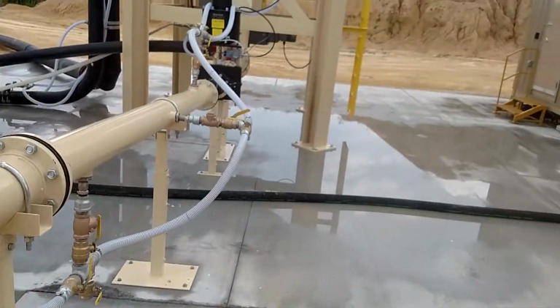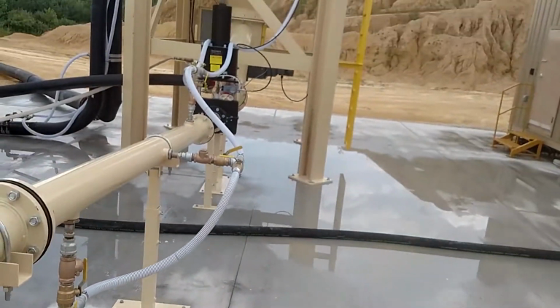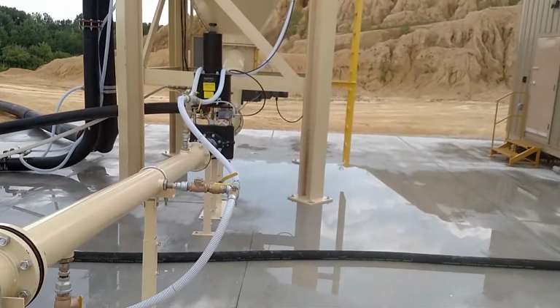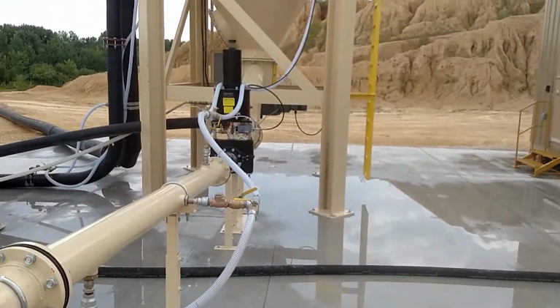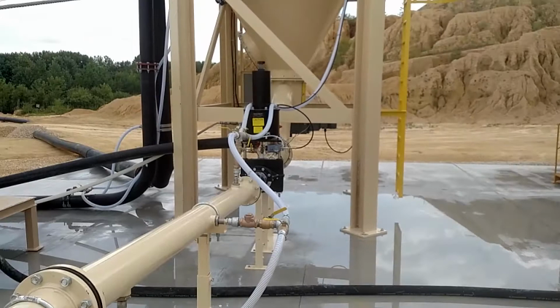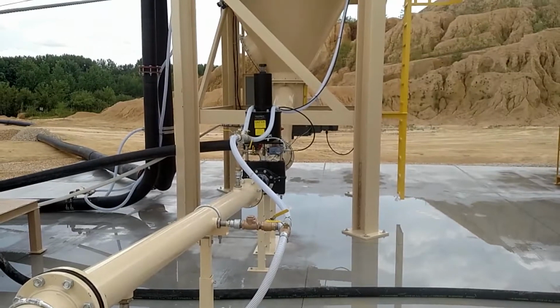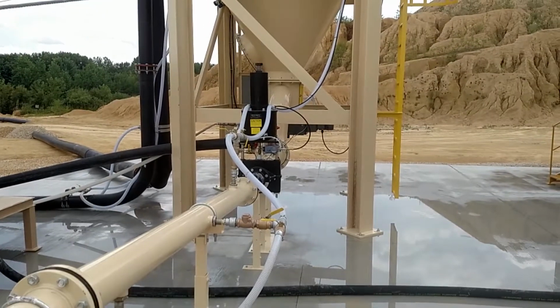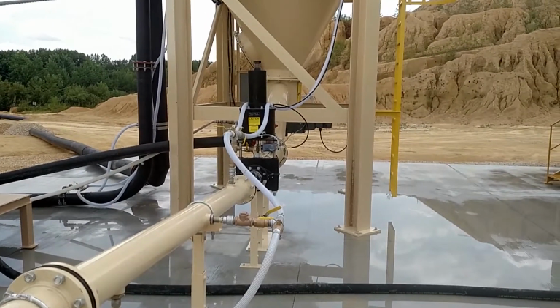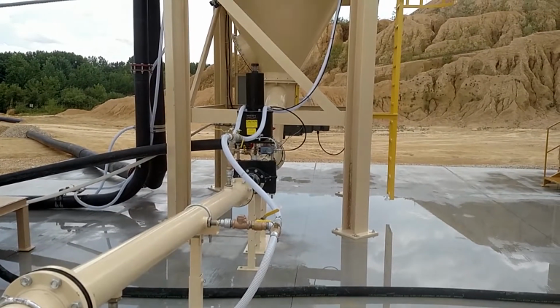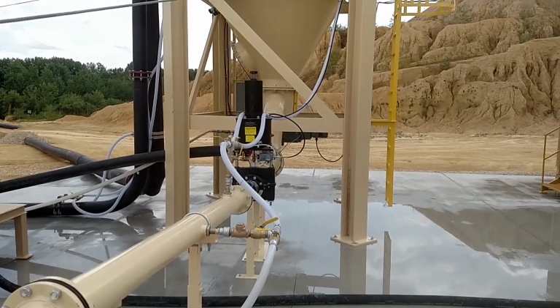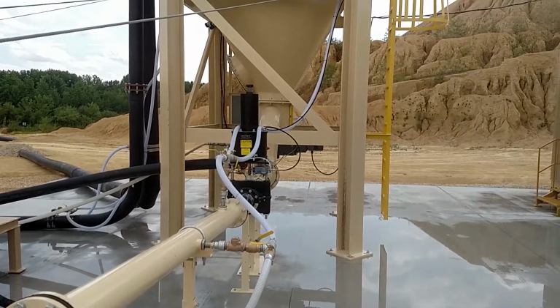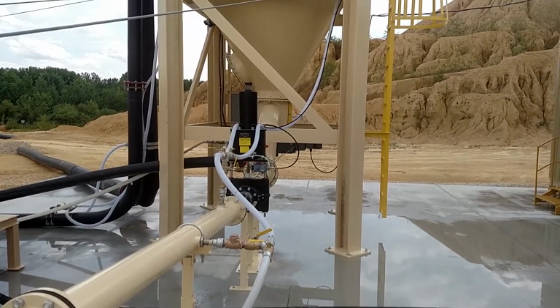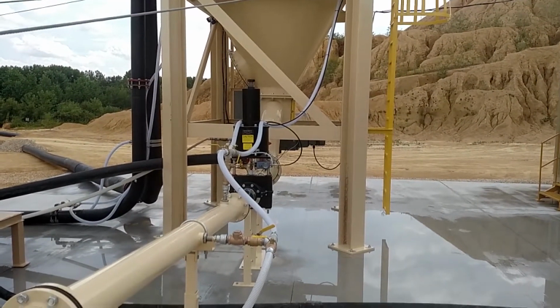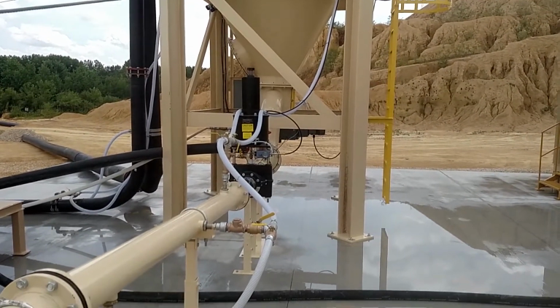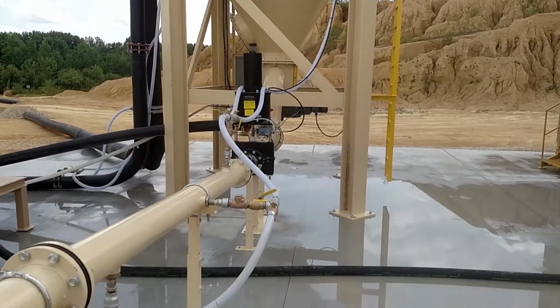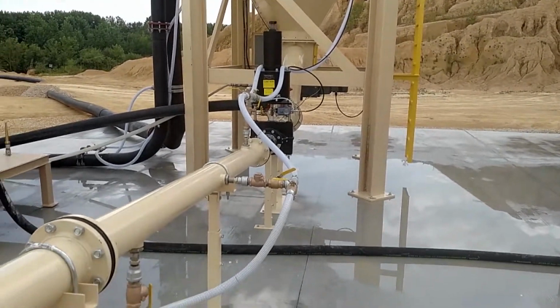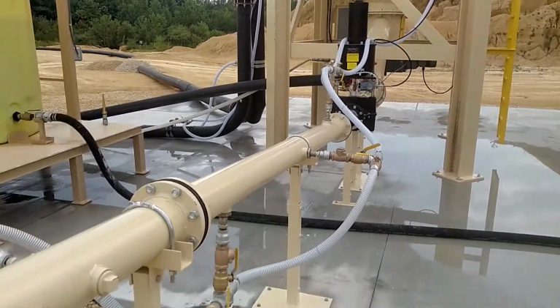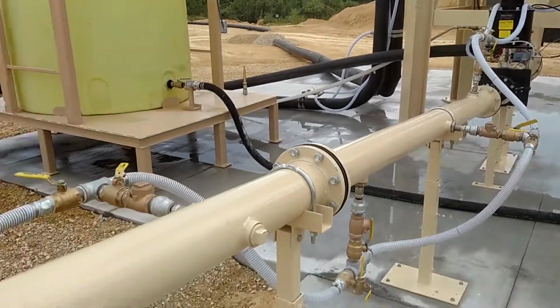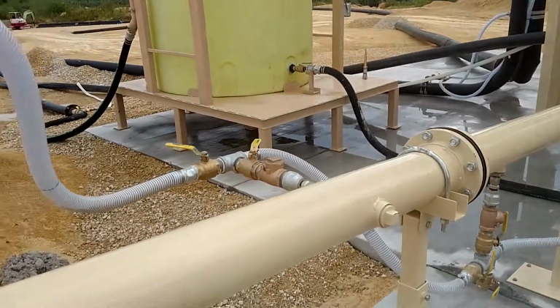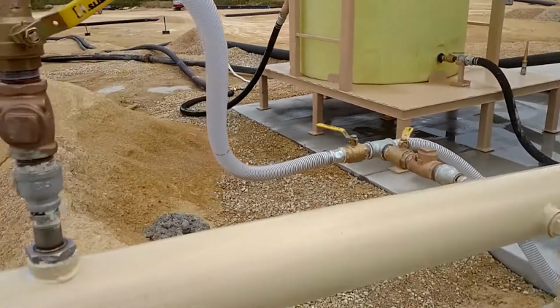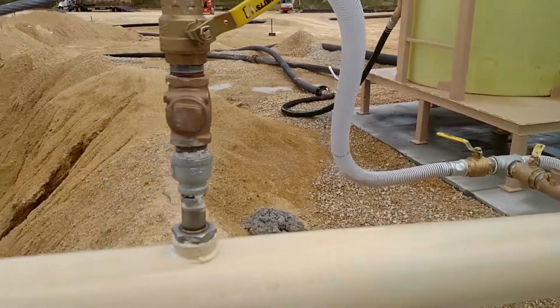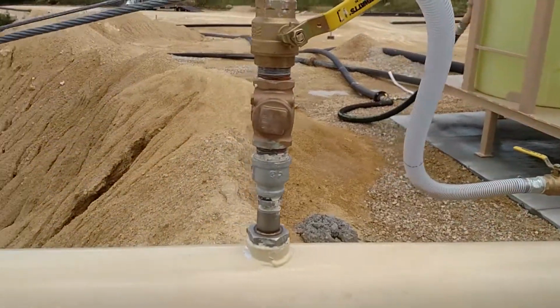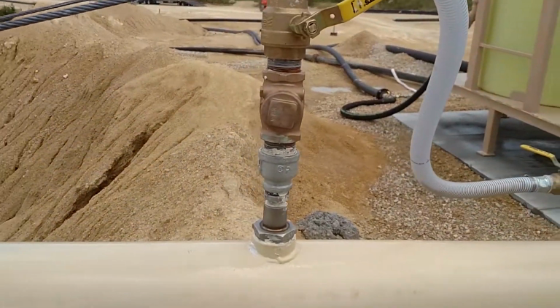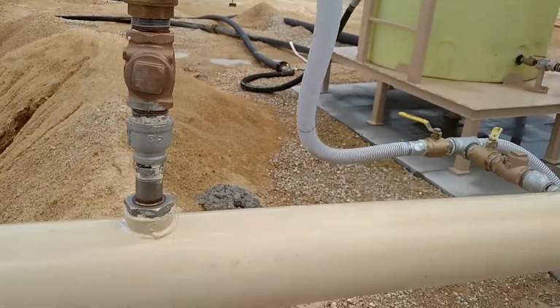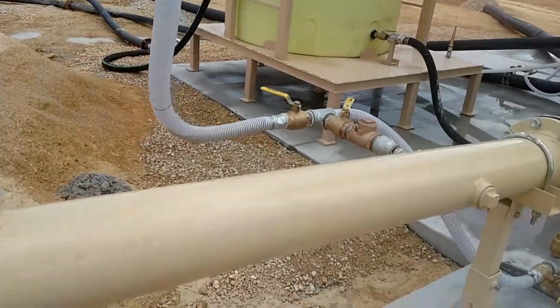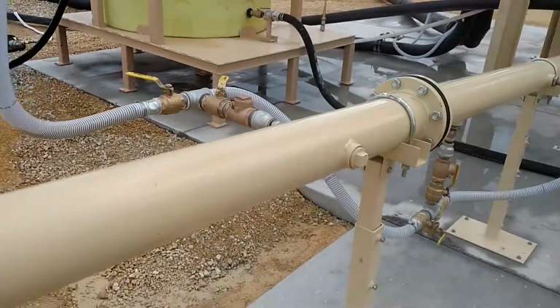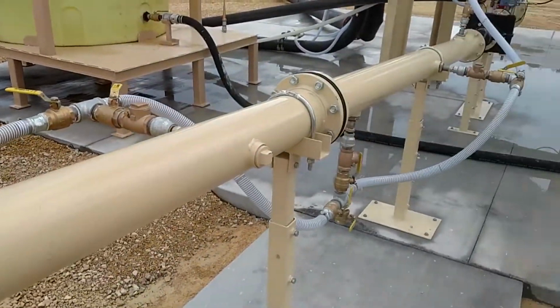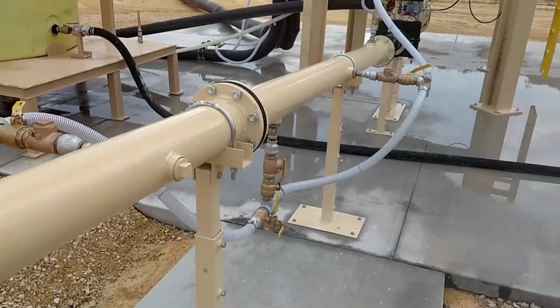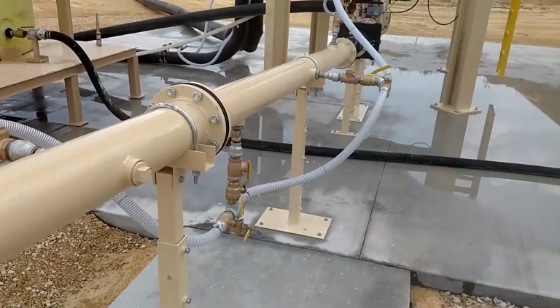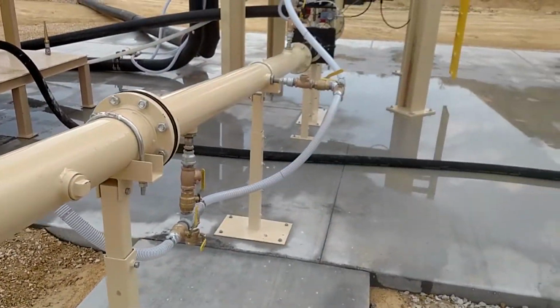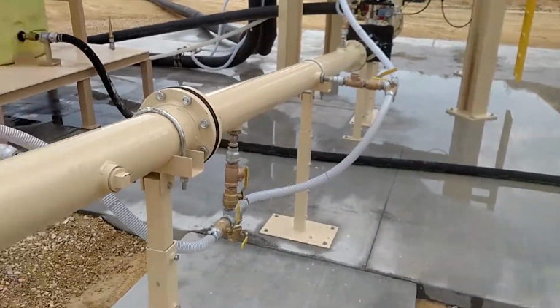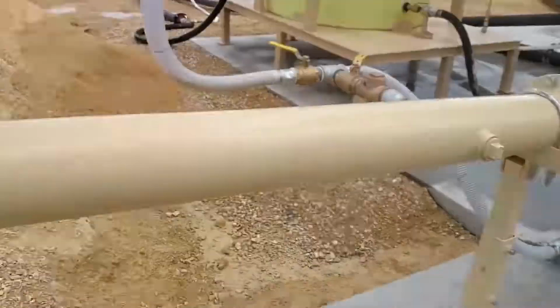There's no secondary dewatering equipment — there is no press or belt. We are introducing a little bit of secondary polymer here, but nothing extreme.